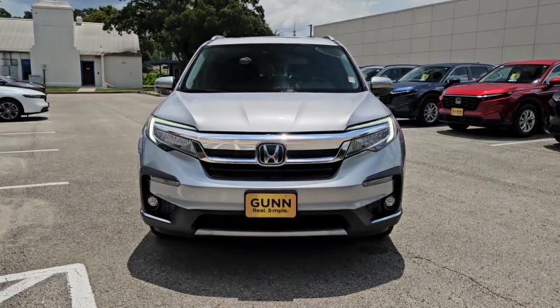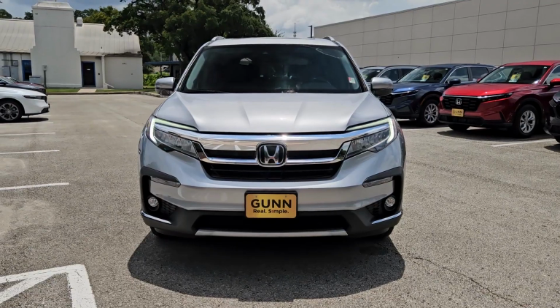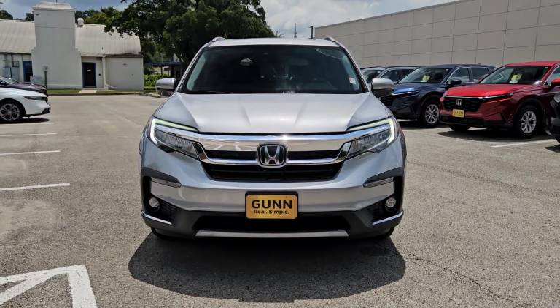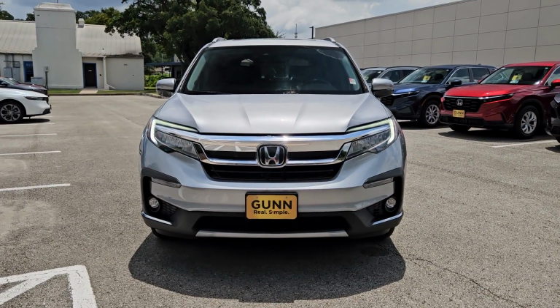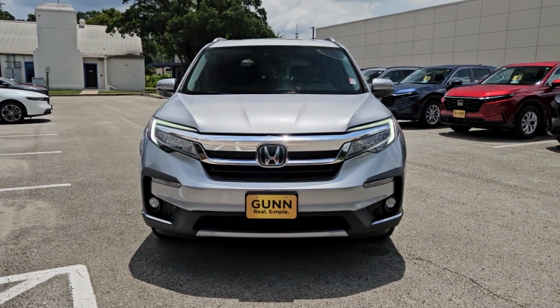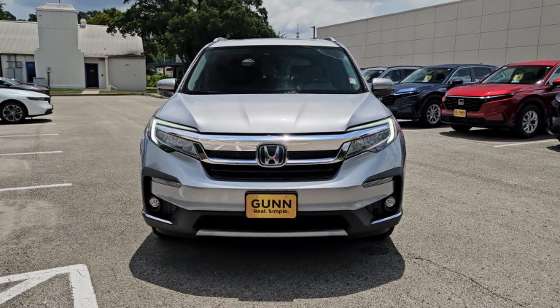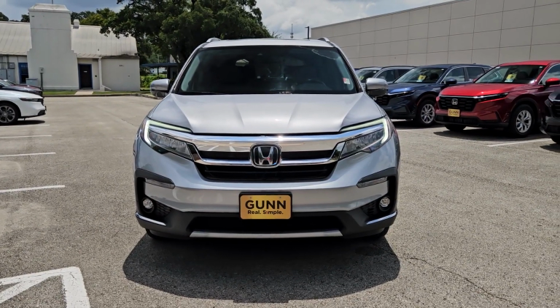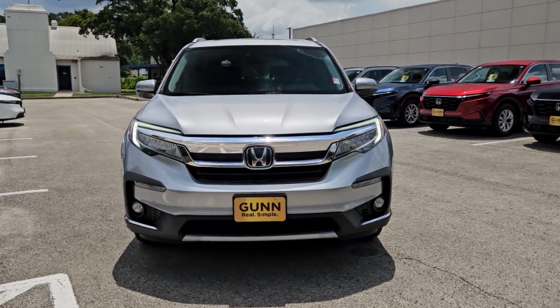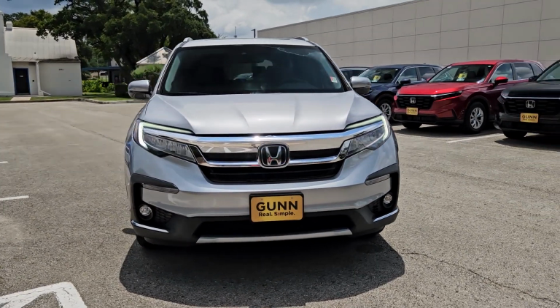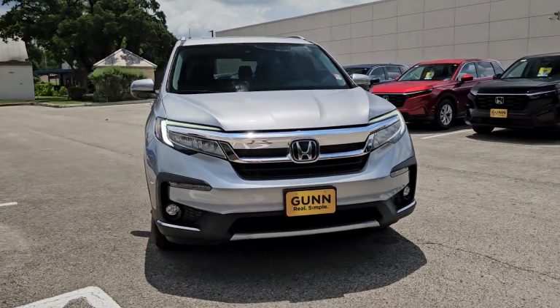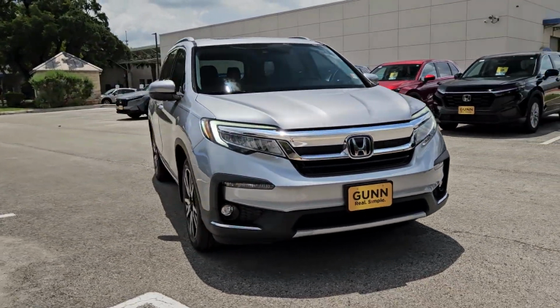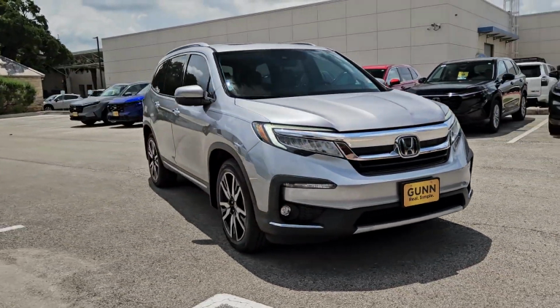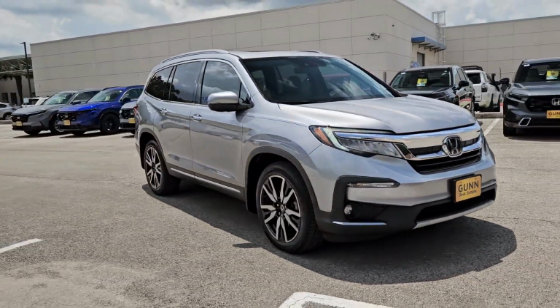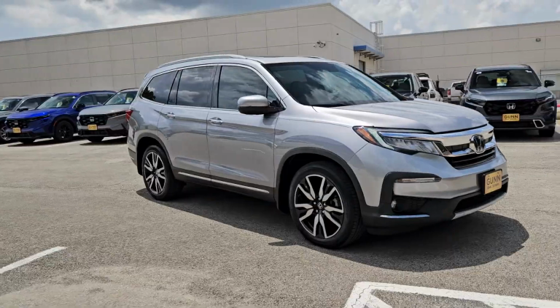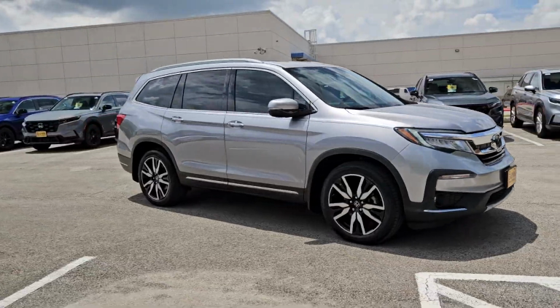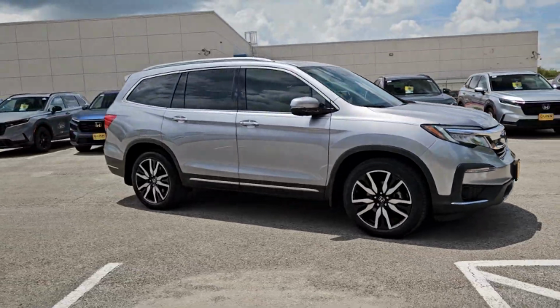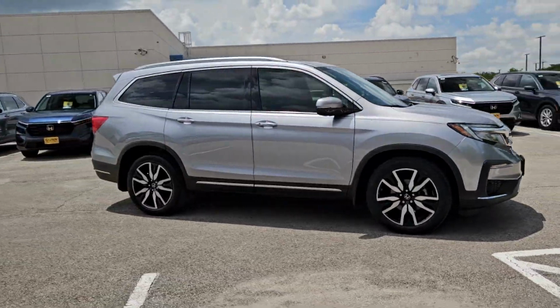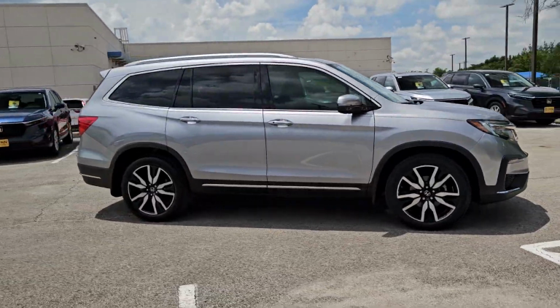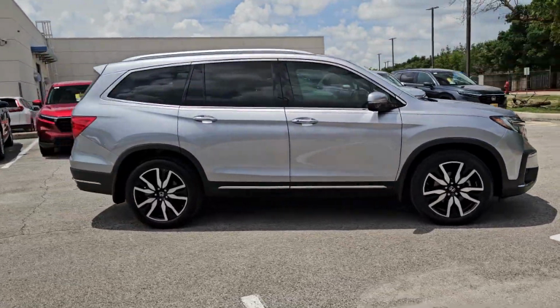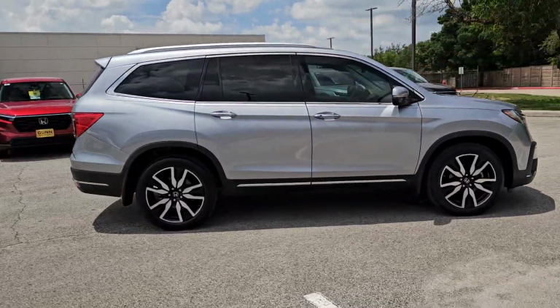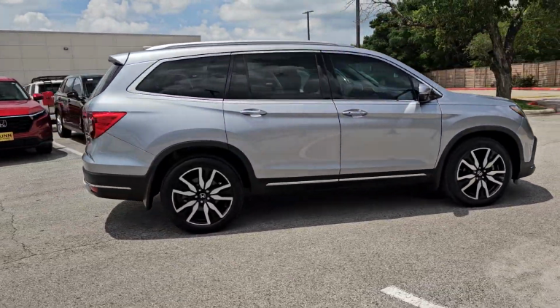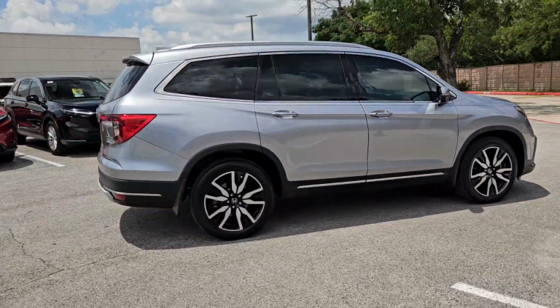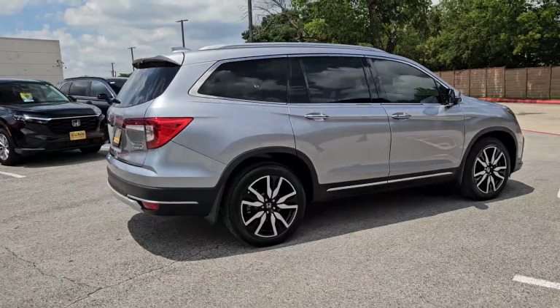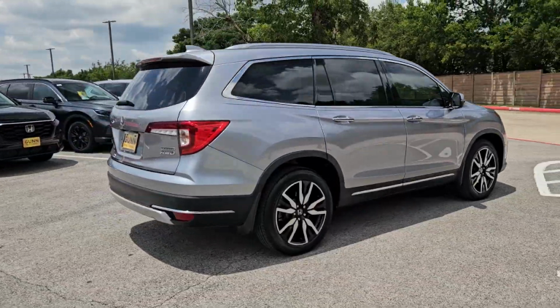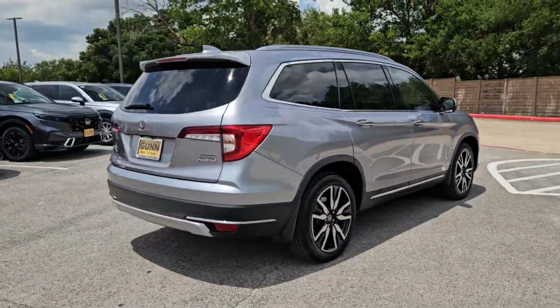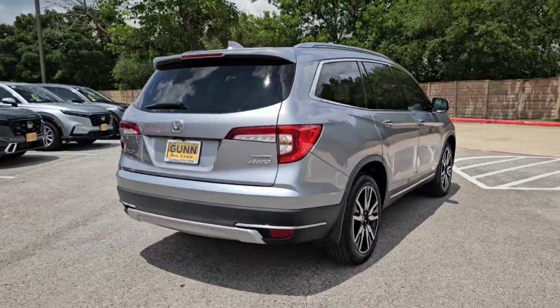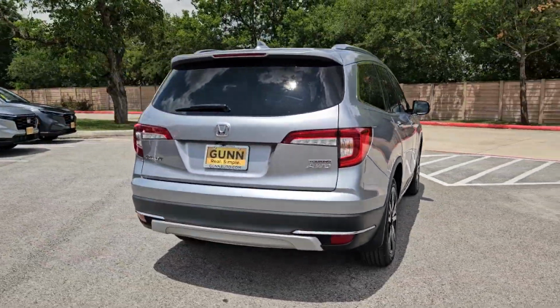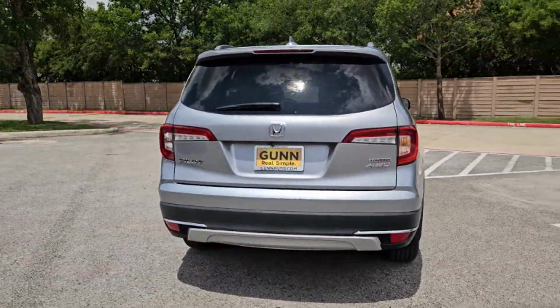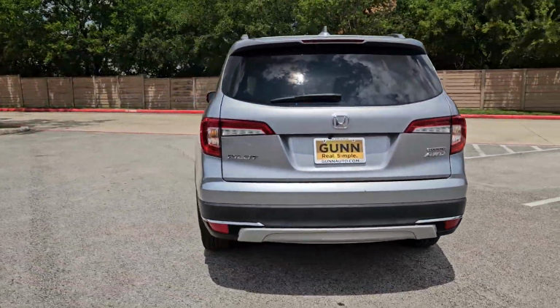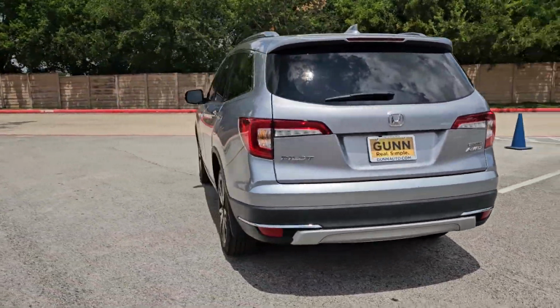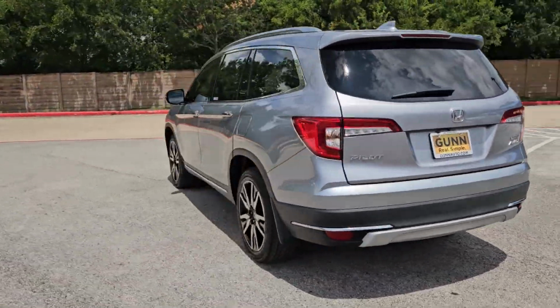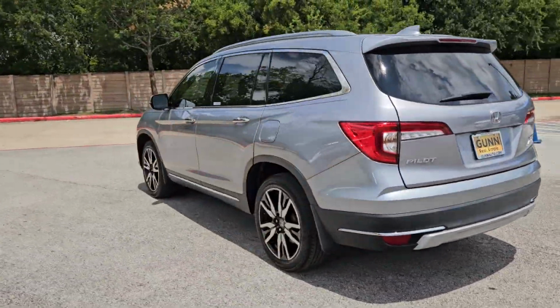Get a feel for the 2021 Honda Pilot. This vehicle is an outstanding buy, with fewer than 35,000 miles on the odometer. Take a closer look at this super capable Pilot.